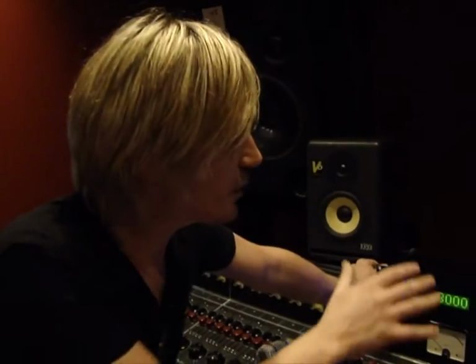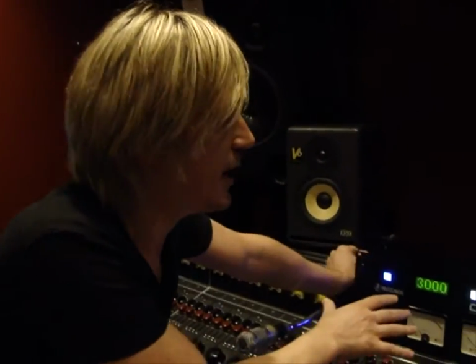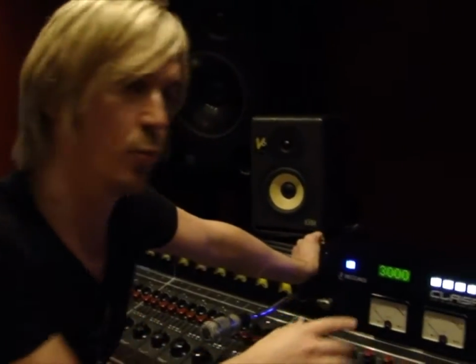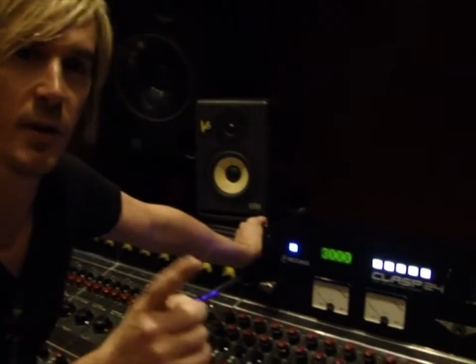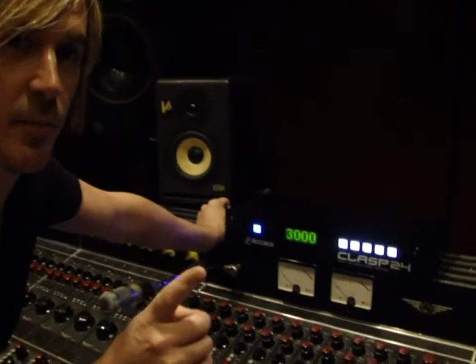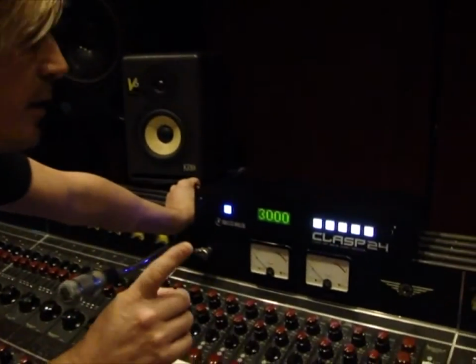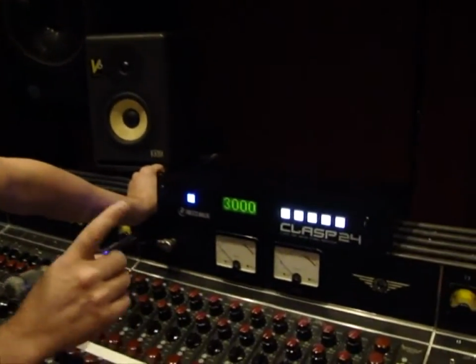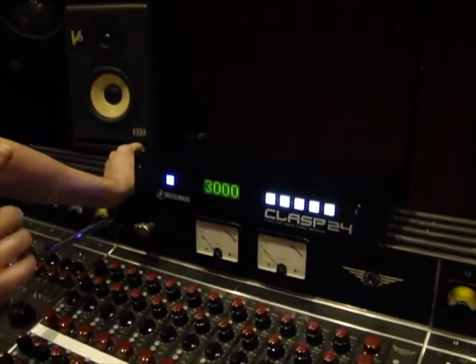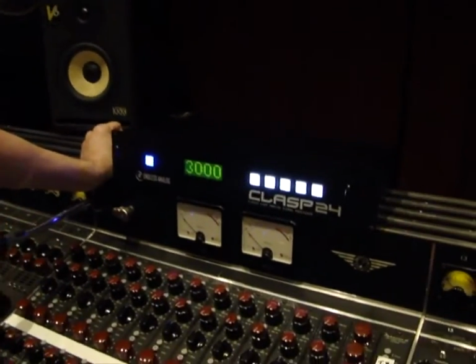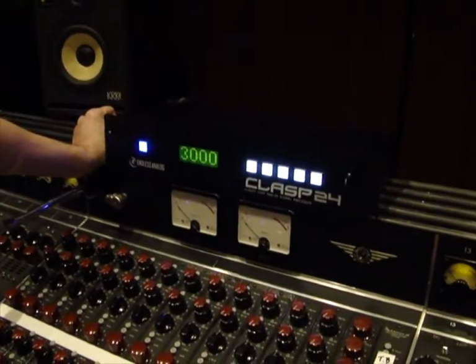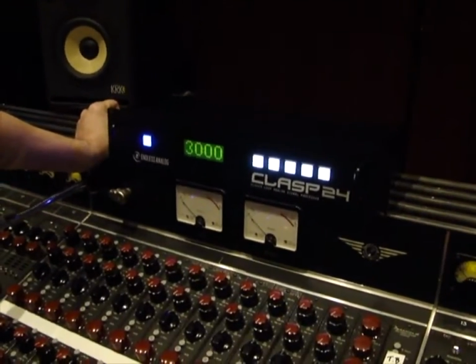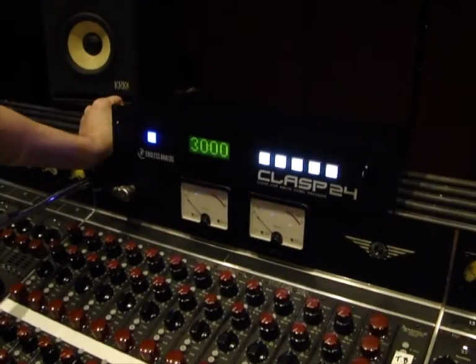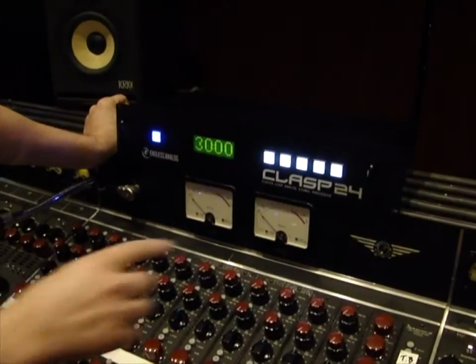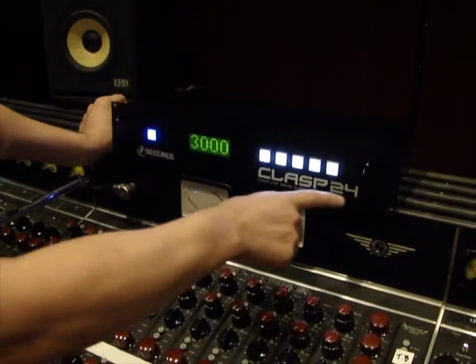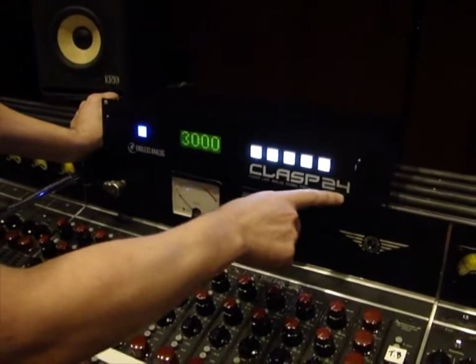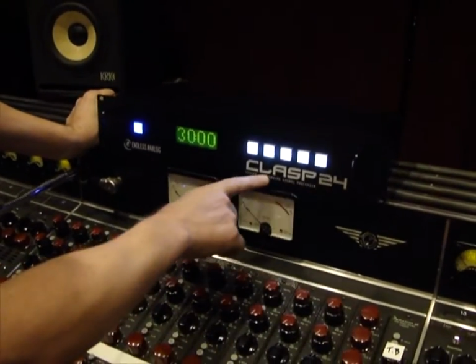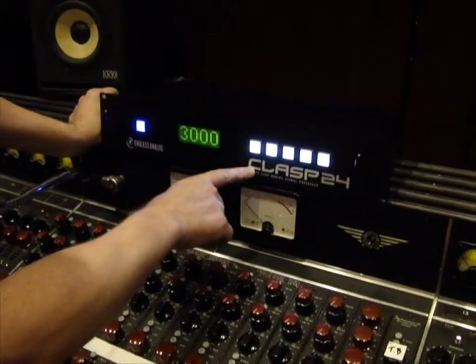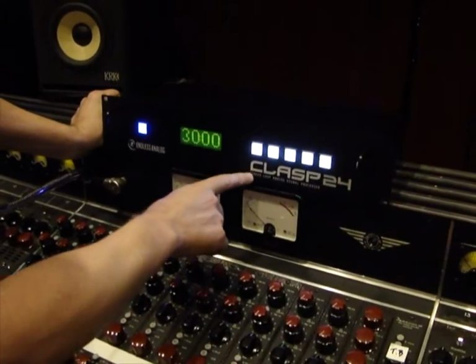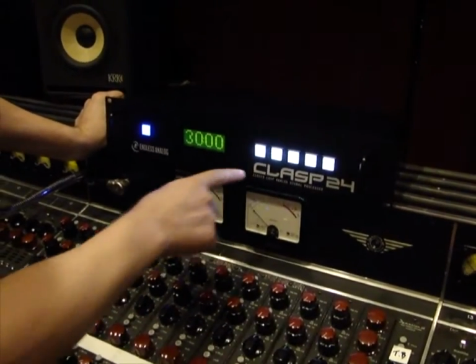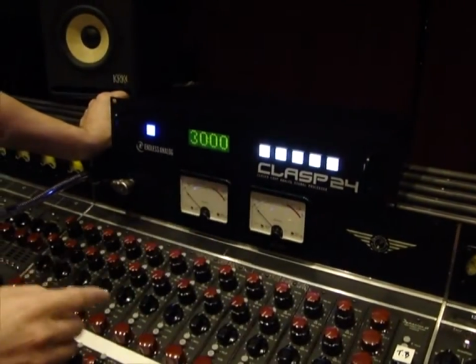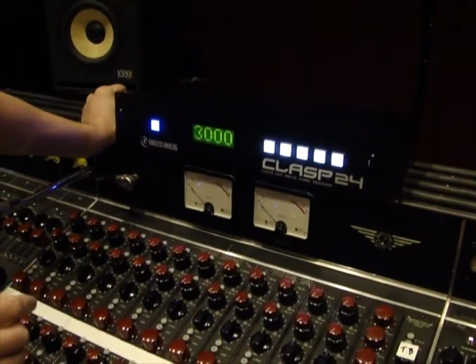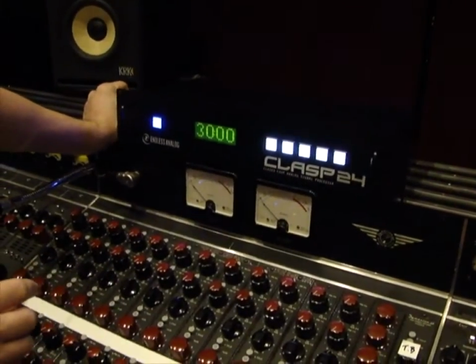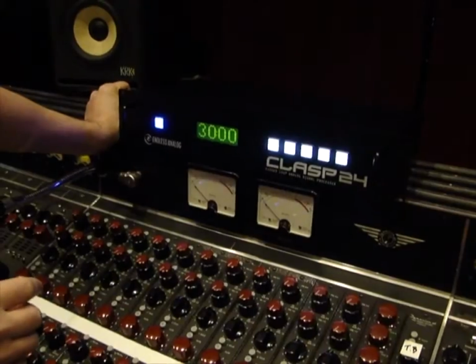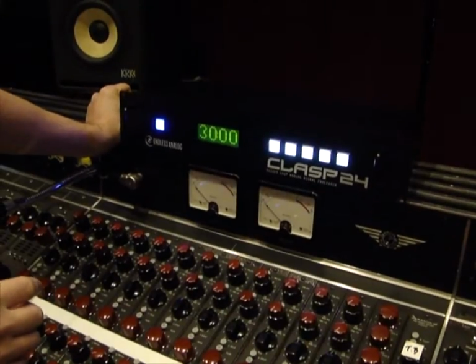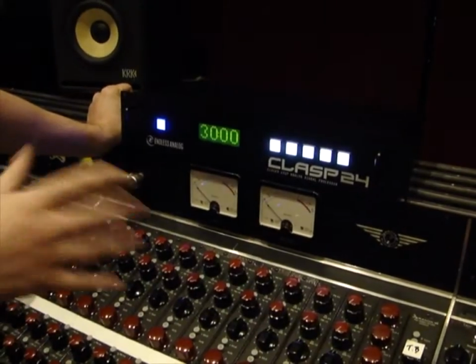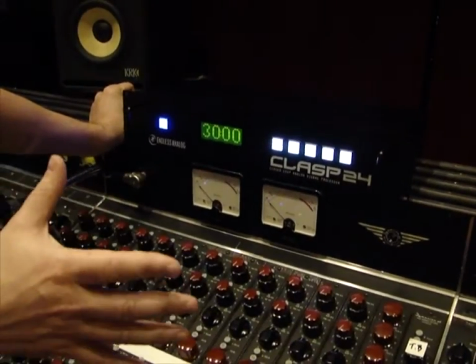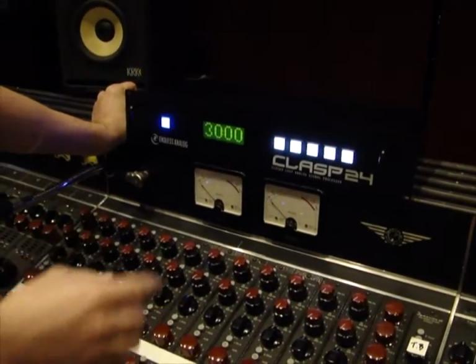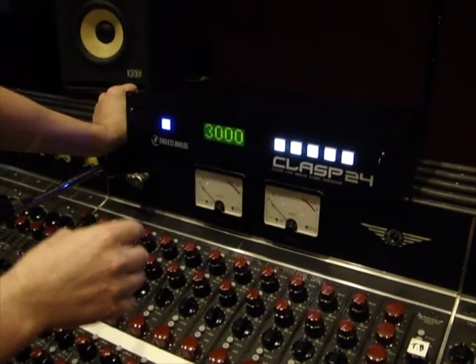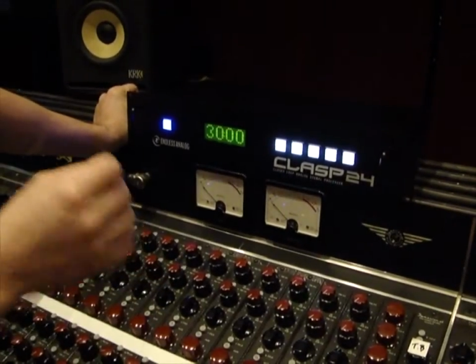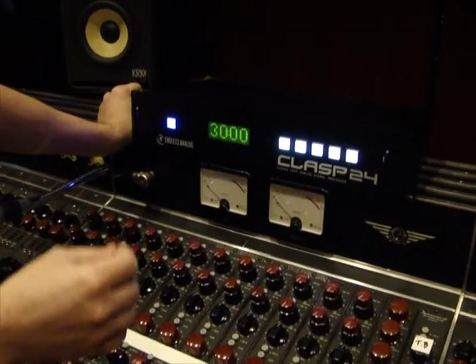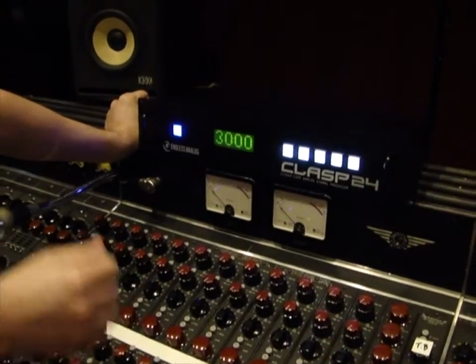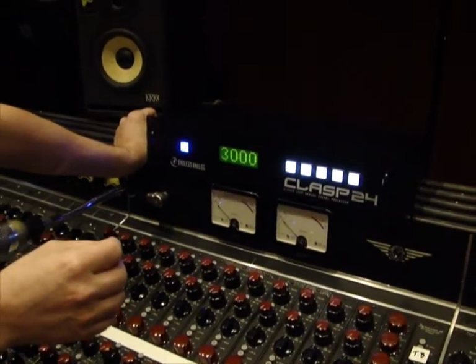This allows you to use one reel of tape to do an entire album project. We have this CLASP 24 right here, and we also have a 16-channel version called the CLASP 16, which is expandable to 24 channels.